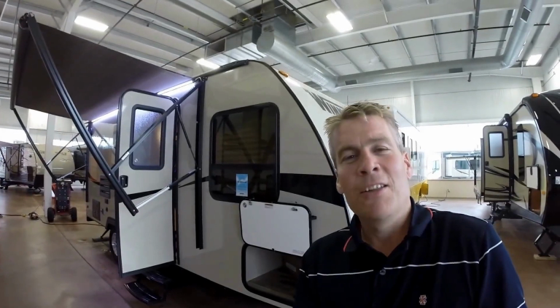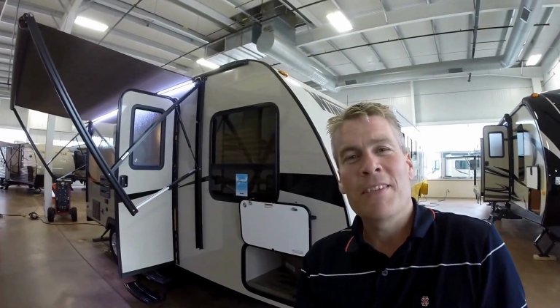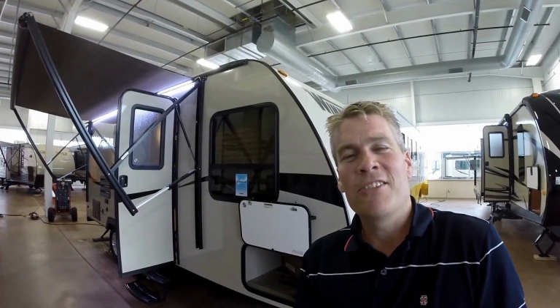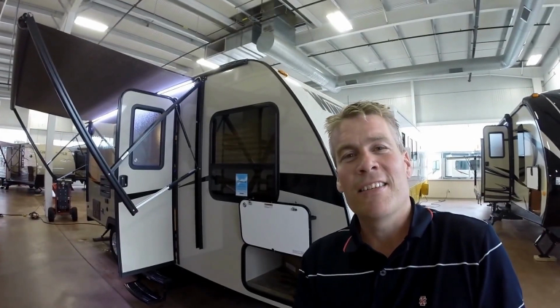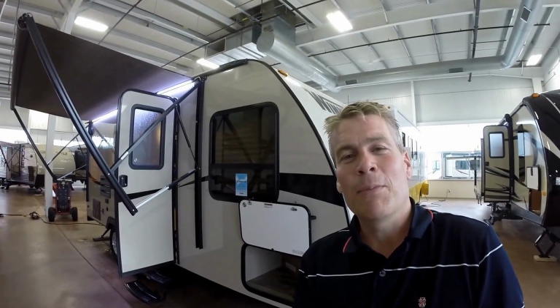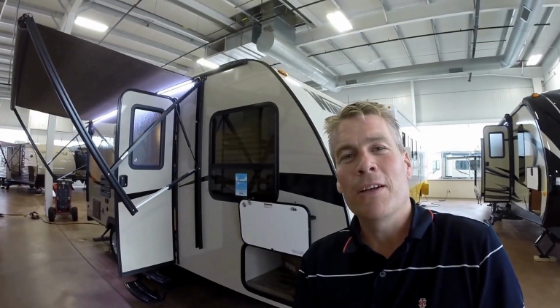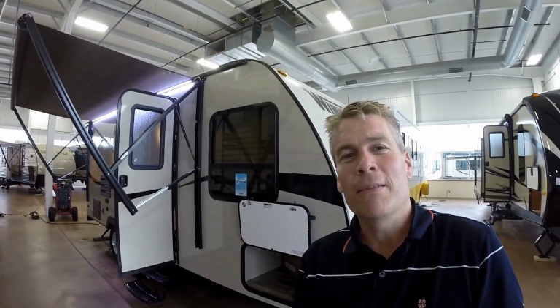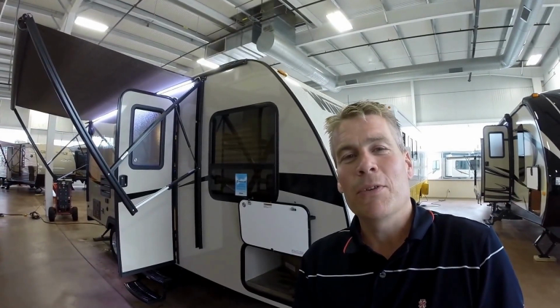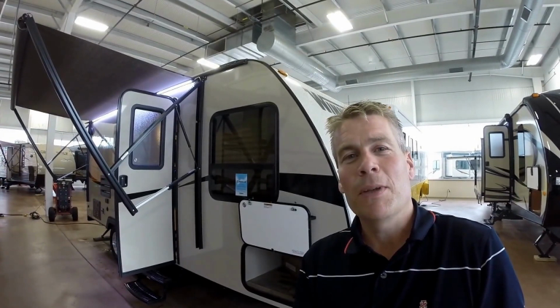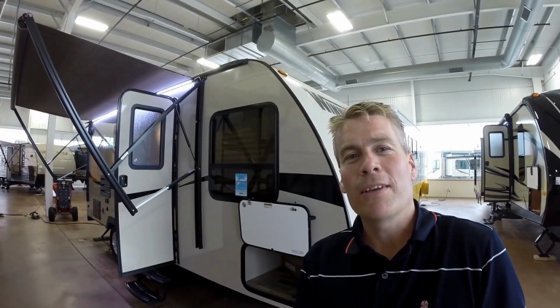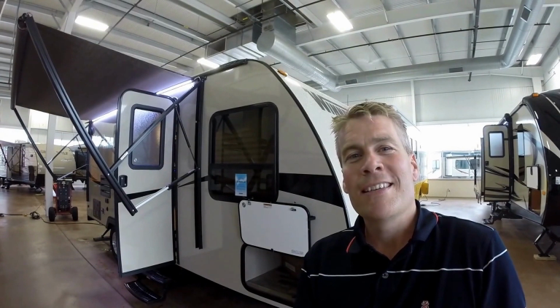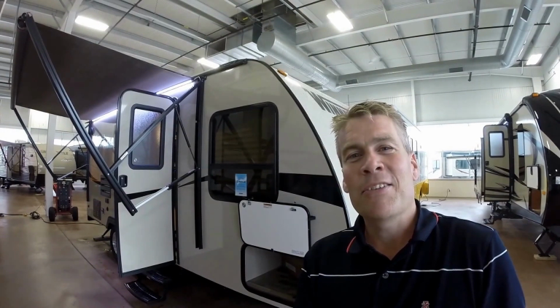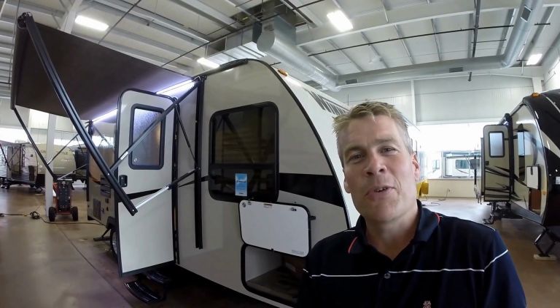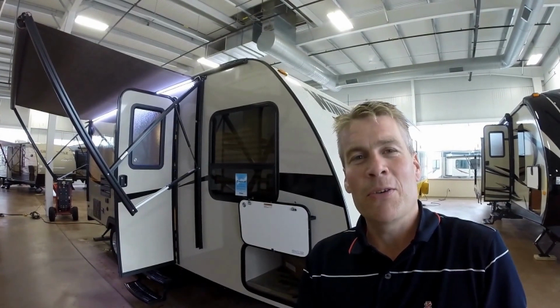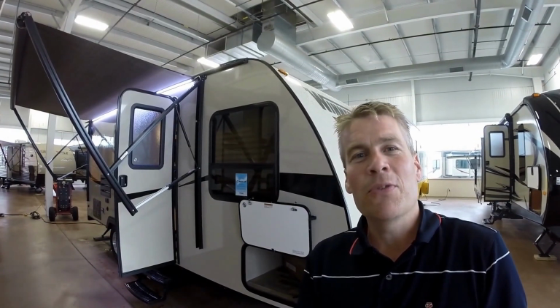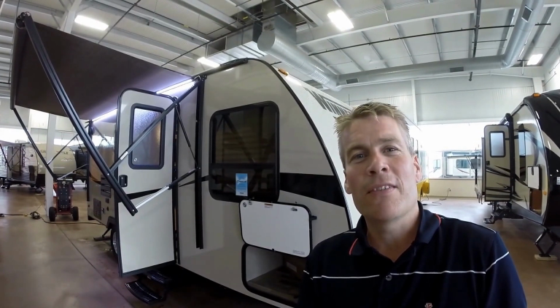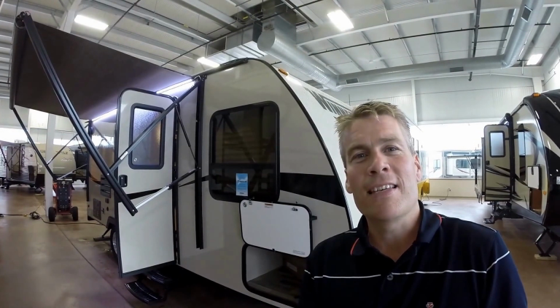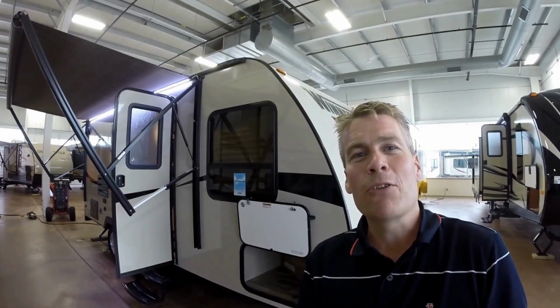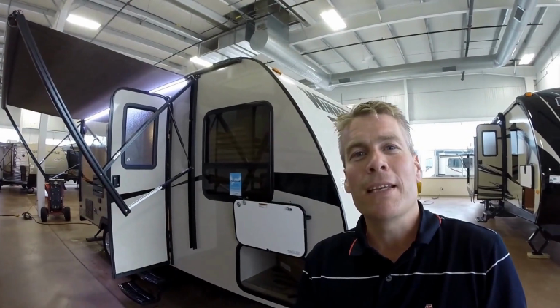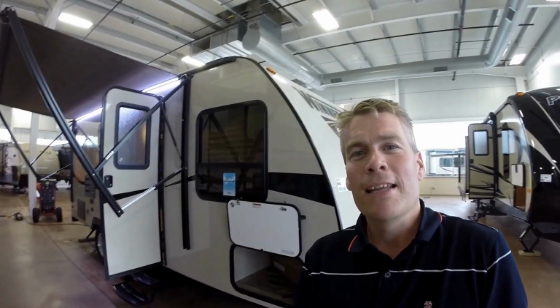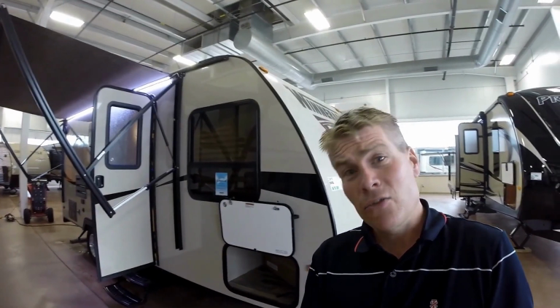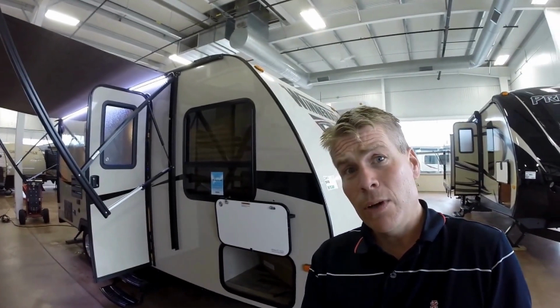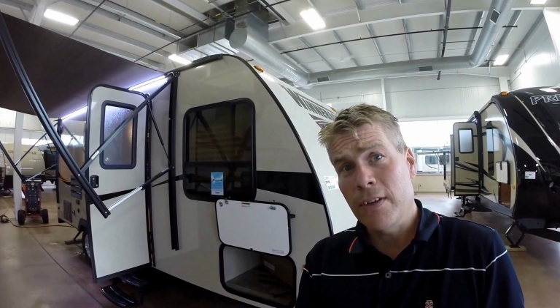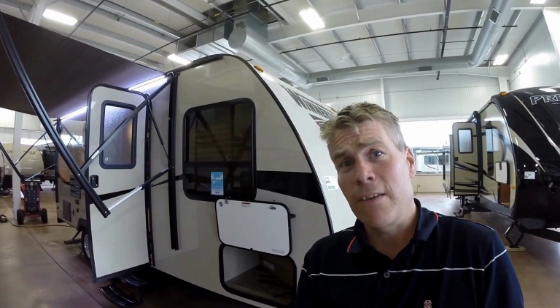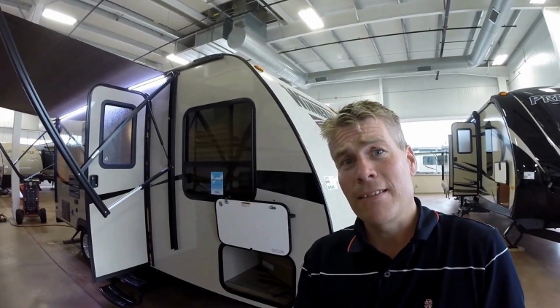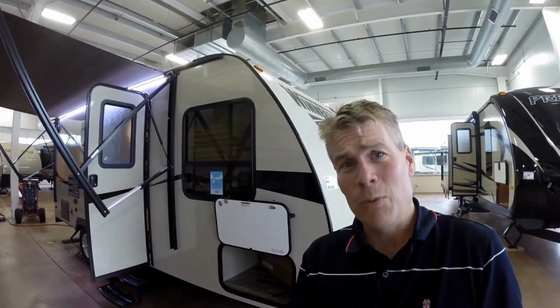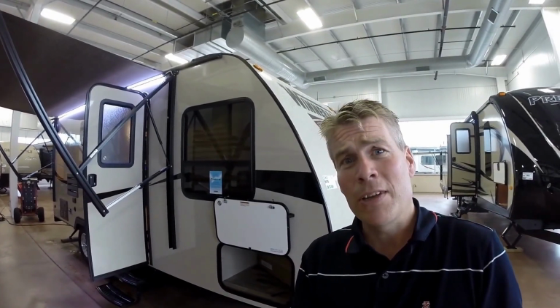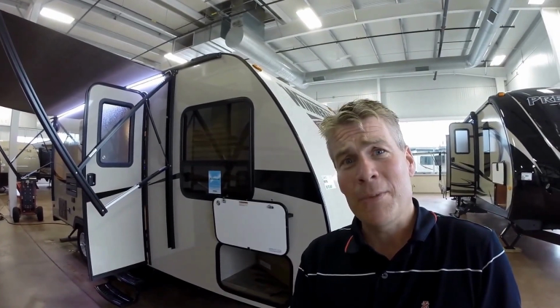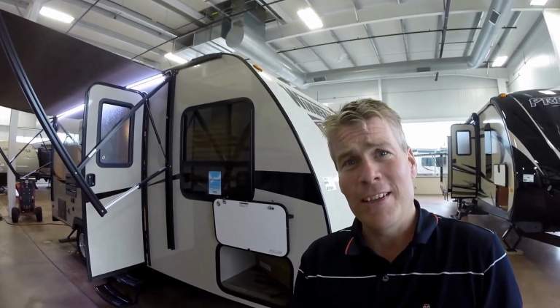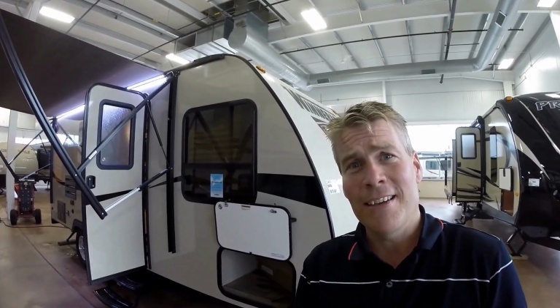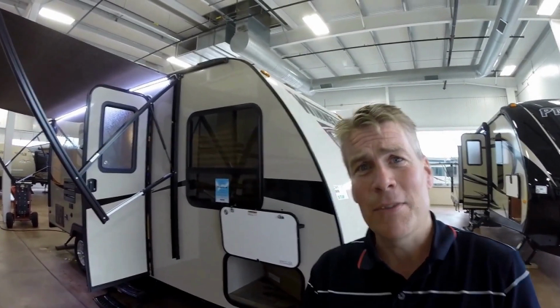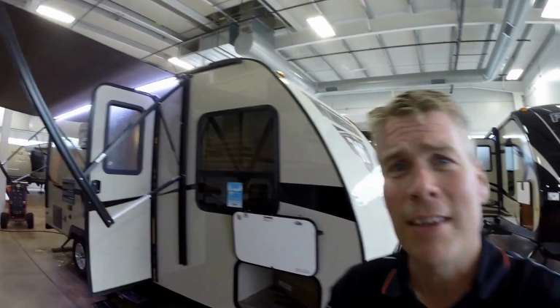Hello, my name is Andy Johnson. I'm at Bullion RV in beautiful Duluth, Minnesota. Today I'd like to do a short video of our 2016 Micro Mini, and this is a 2106FBS. So we'll walk around the outside, we'll show you the inside, and we'll see what you think.